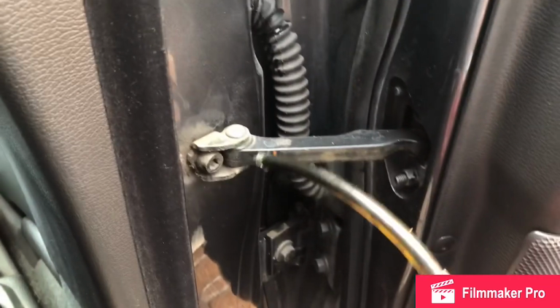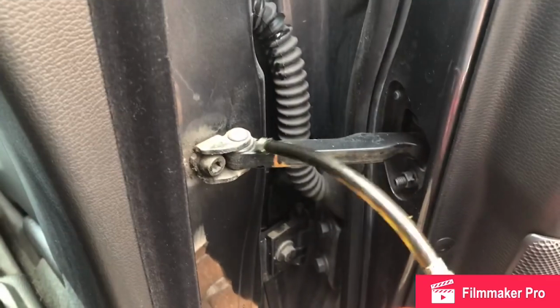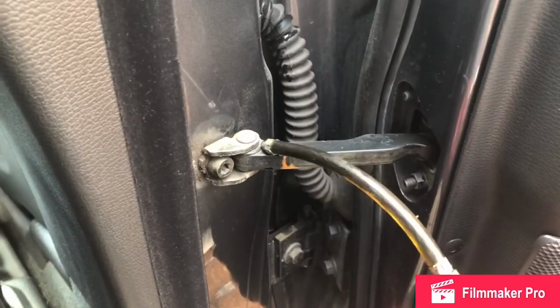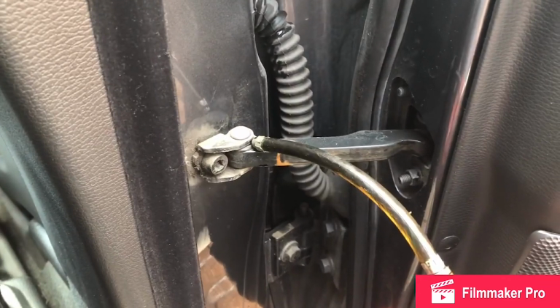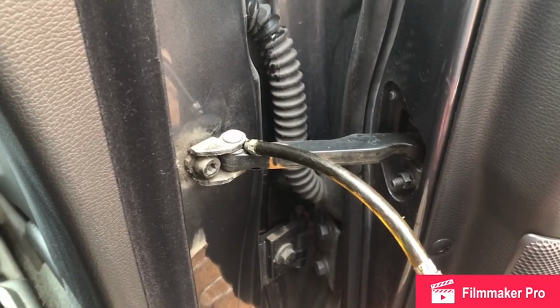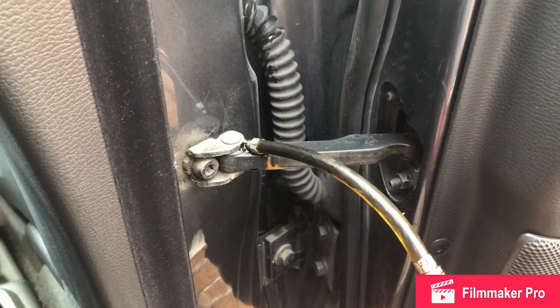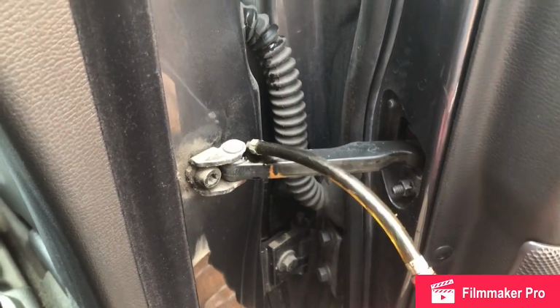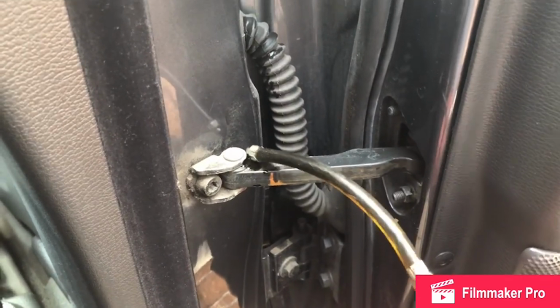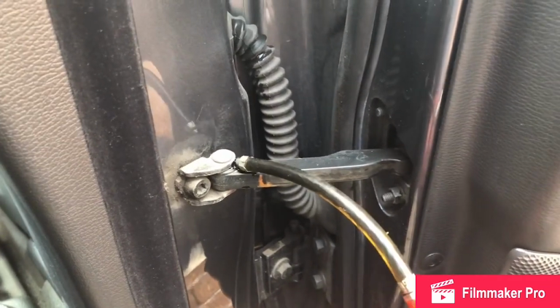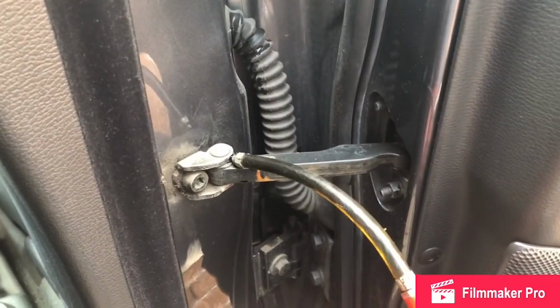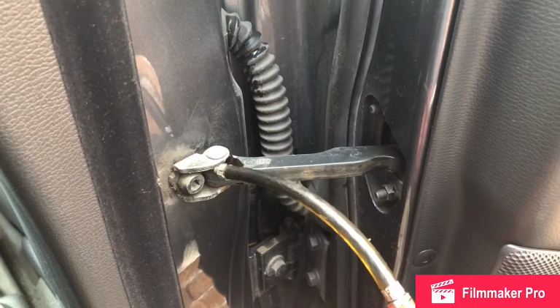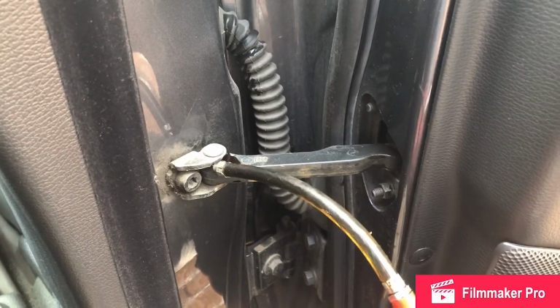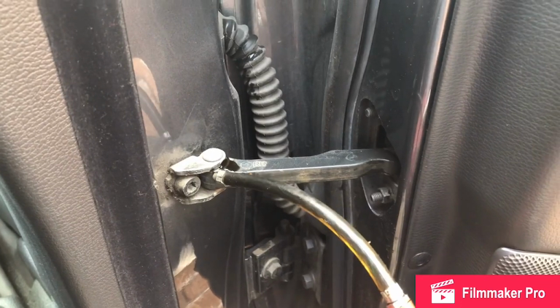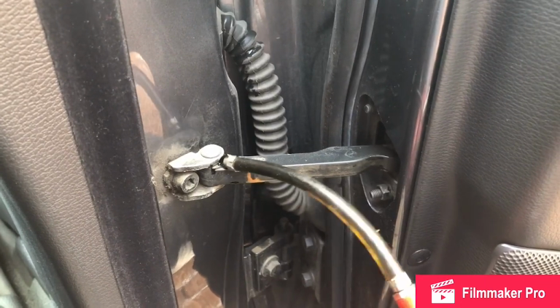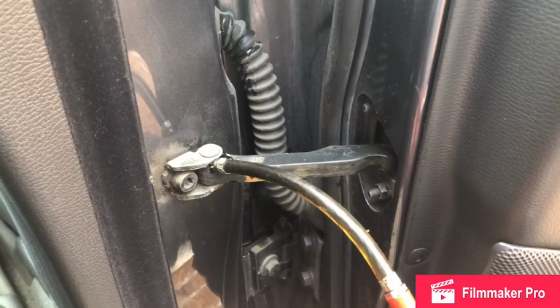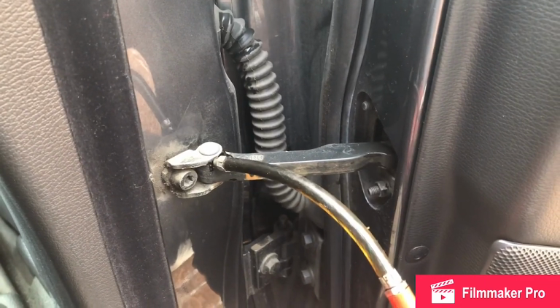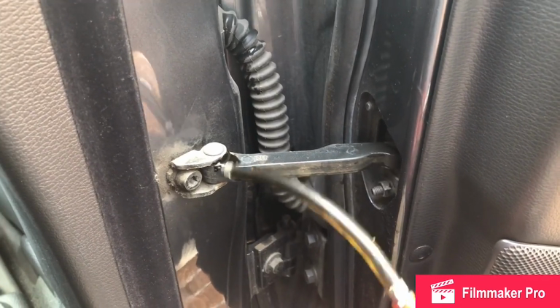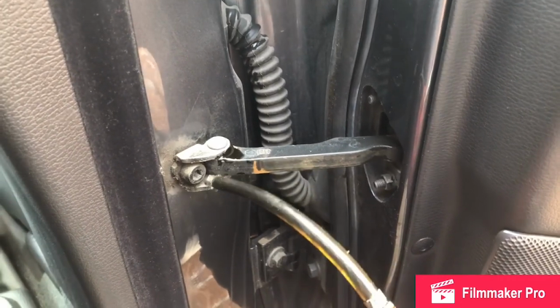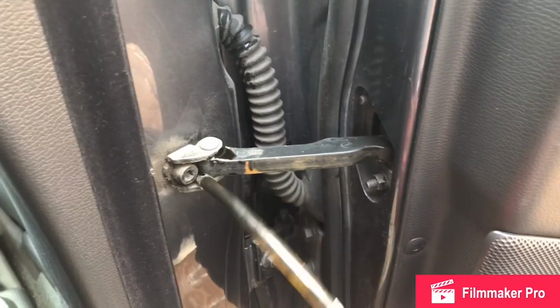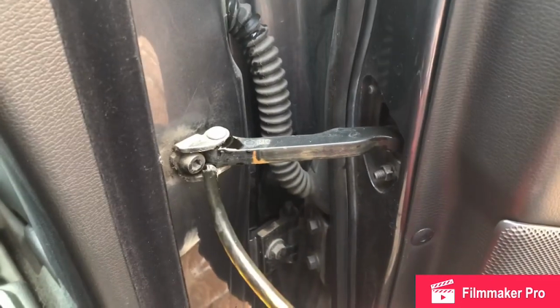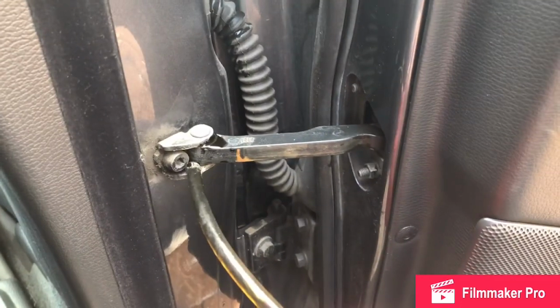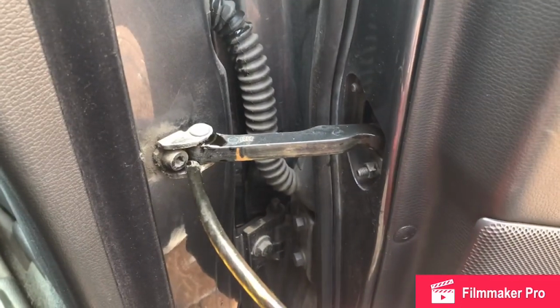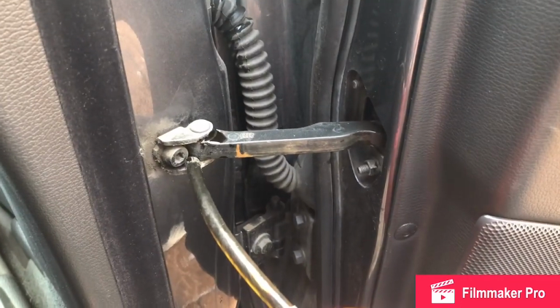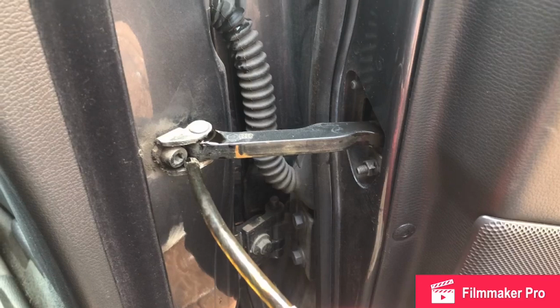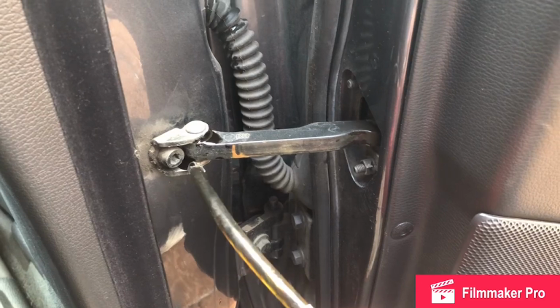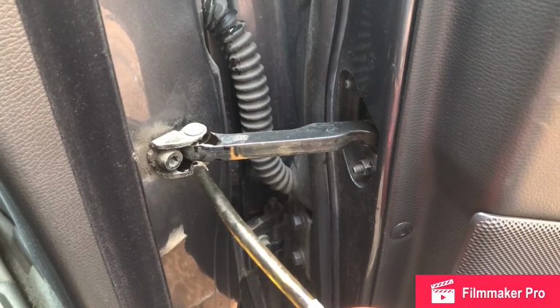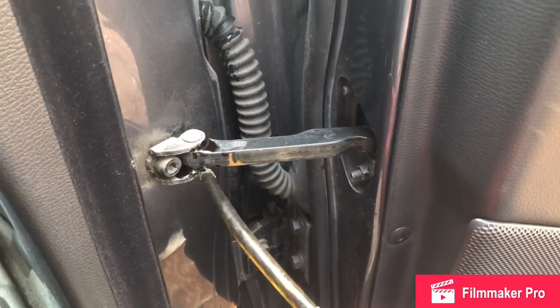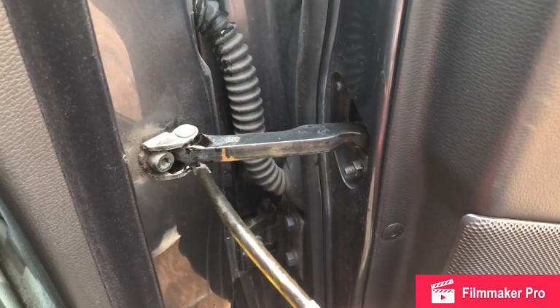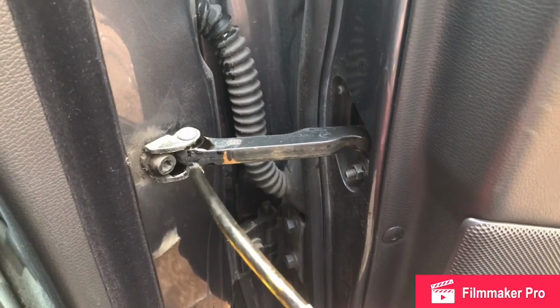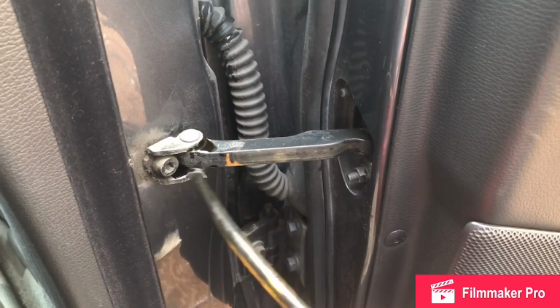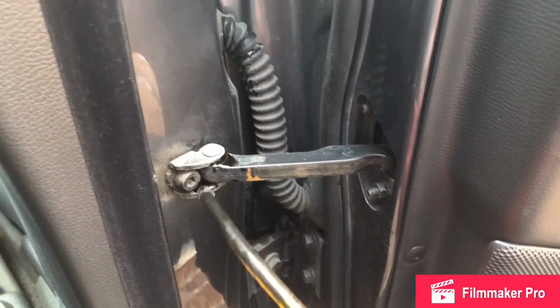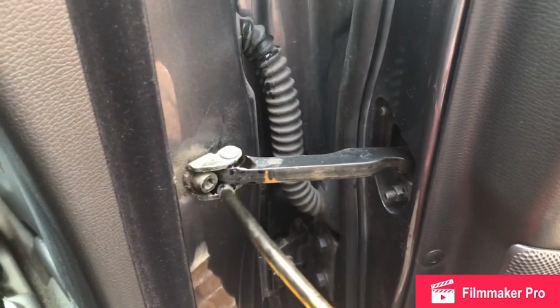Door strap — try and get it in there, and work around the base of the door strap. Put some in there.